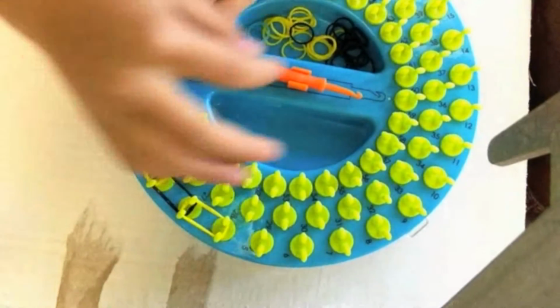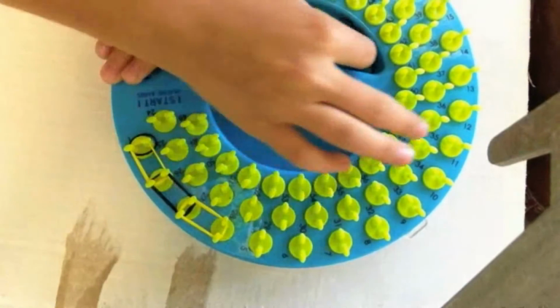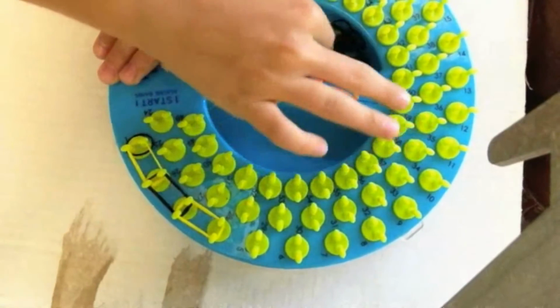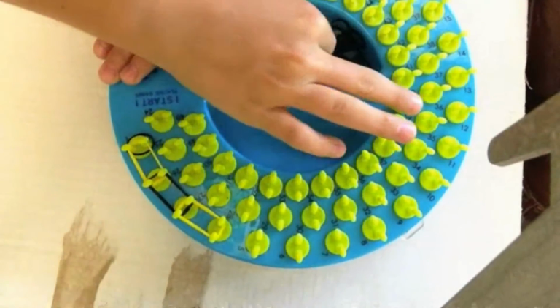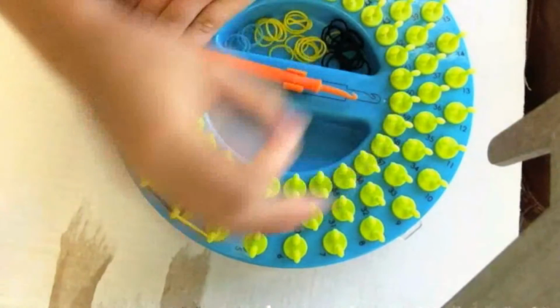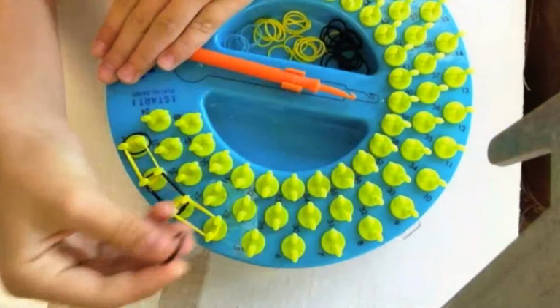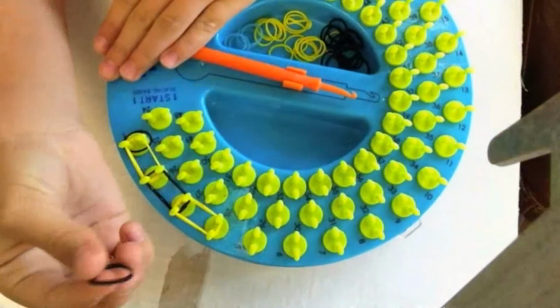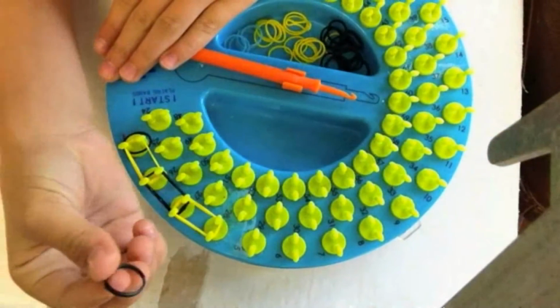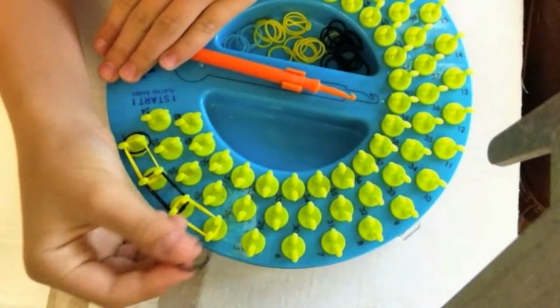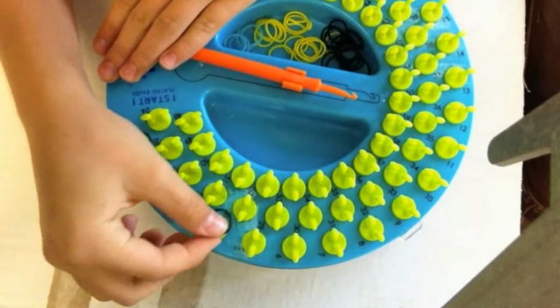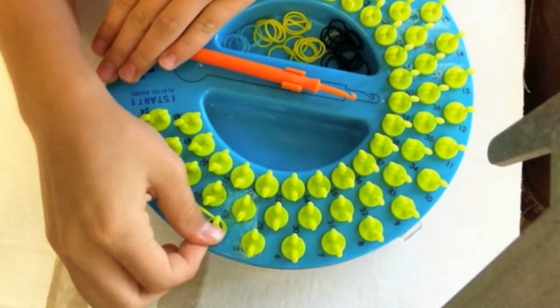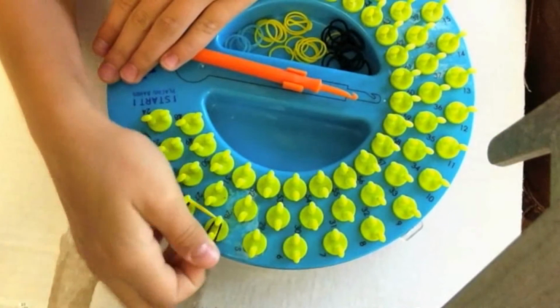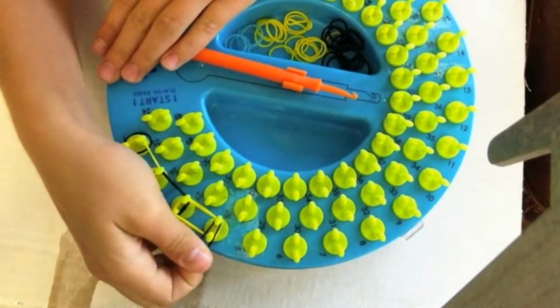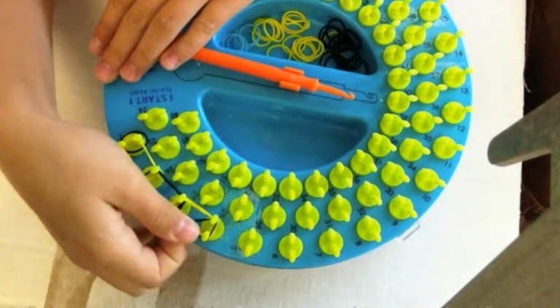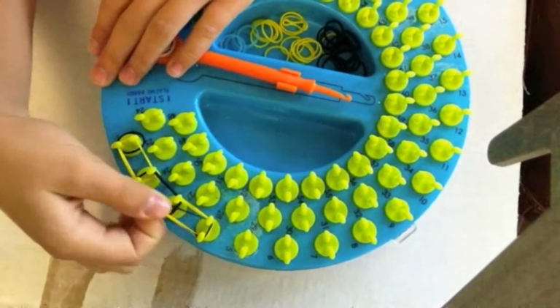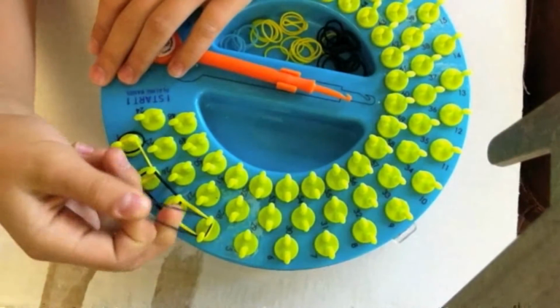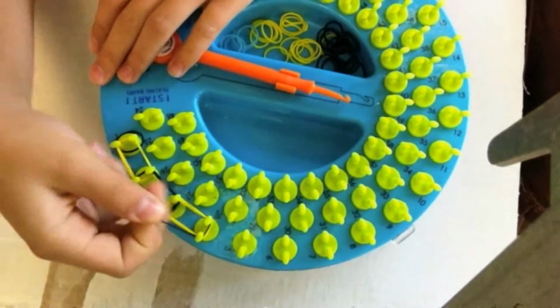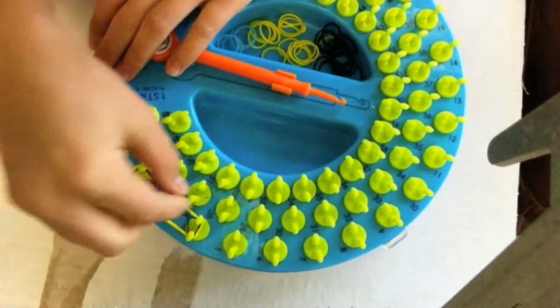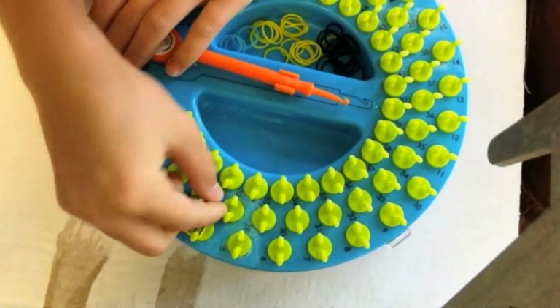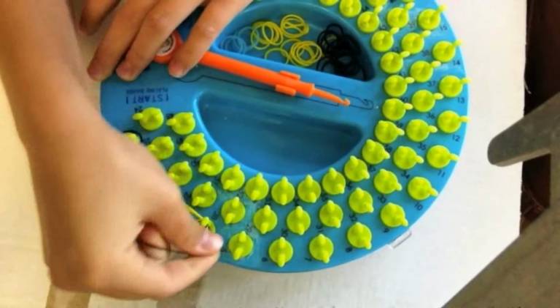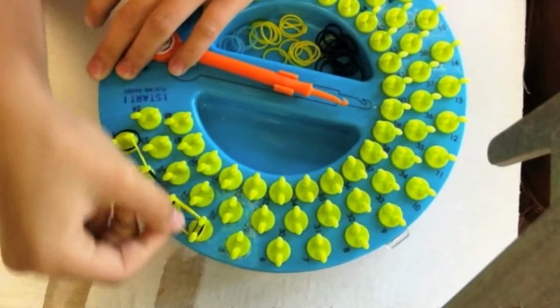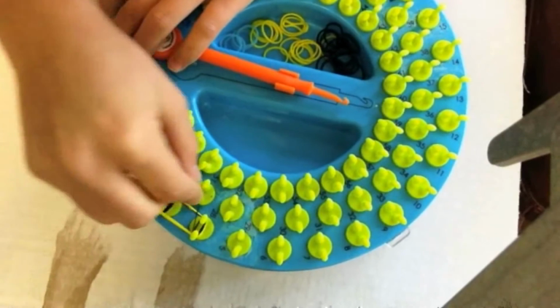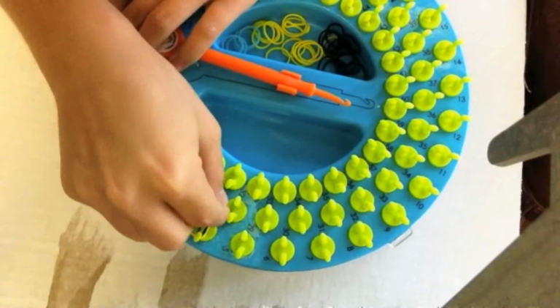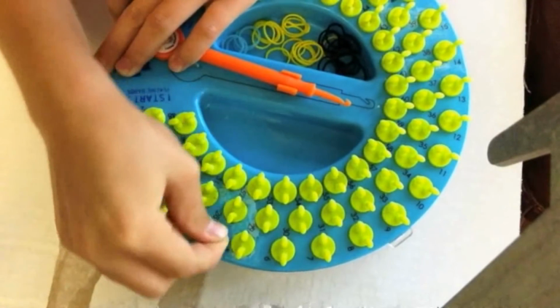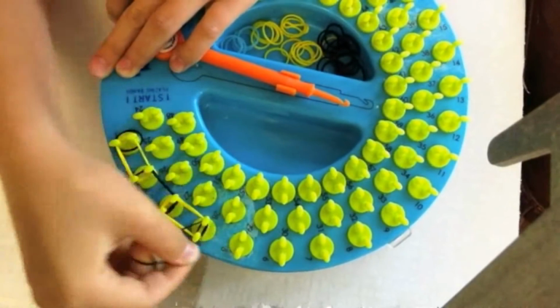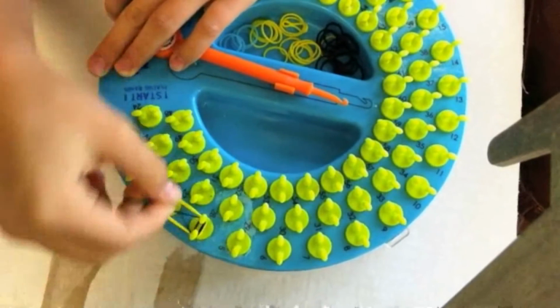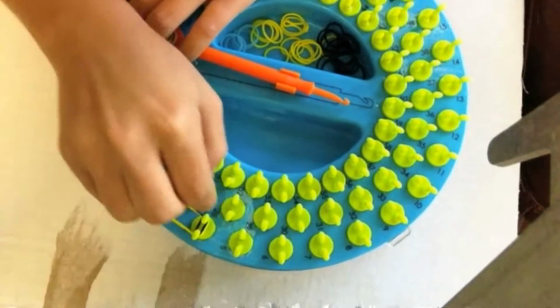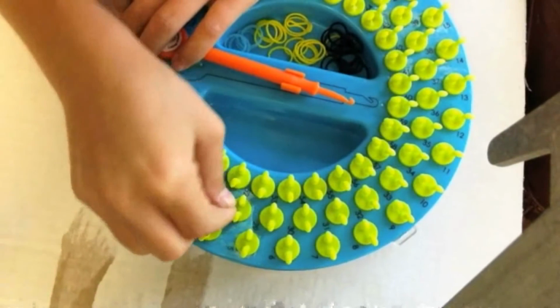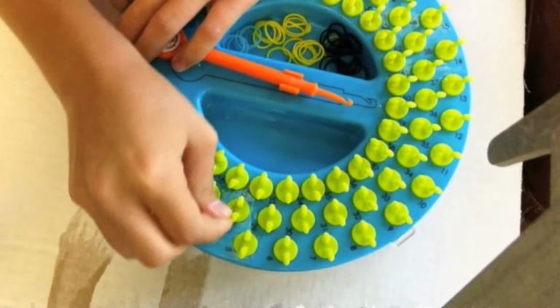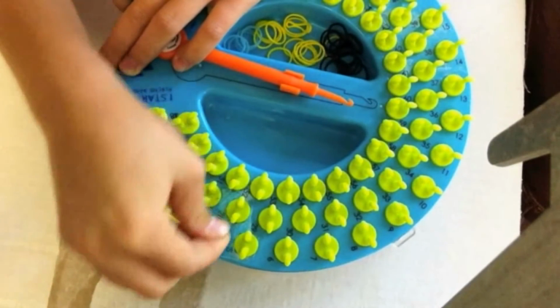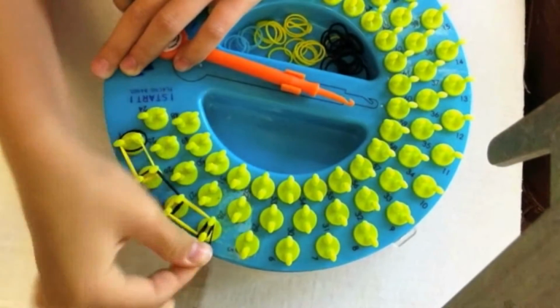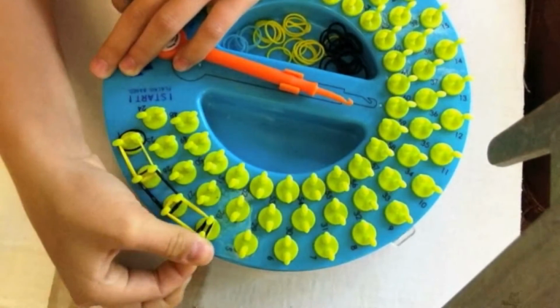Then you're going to take one more black and wrap it around four times on peg four — one, two, three, four.